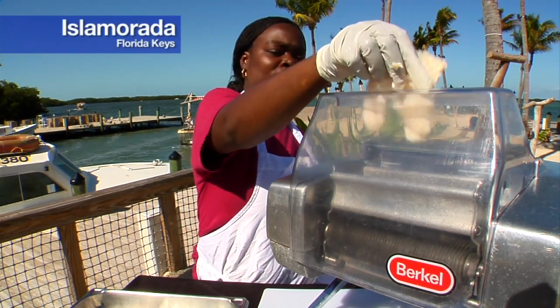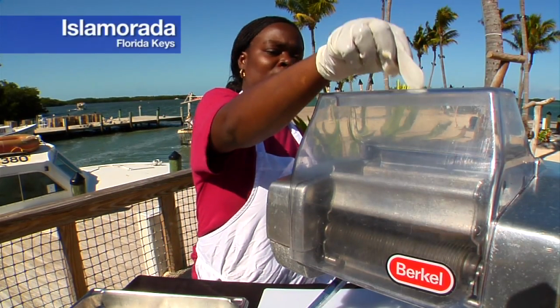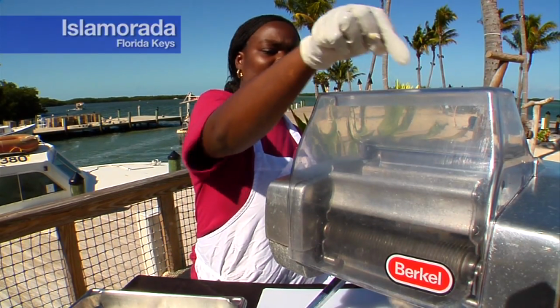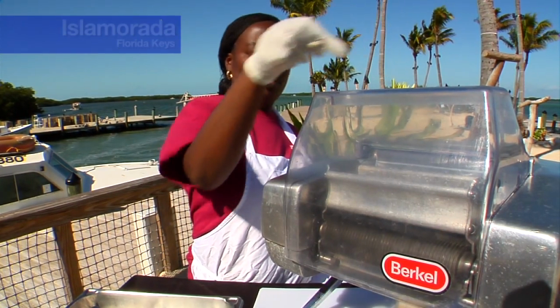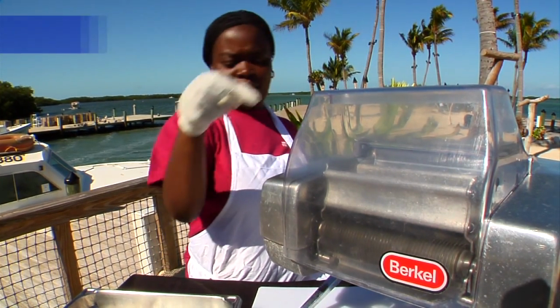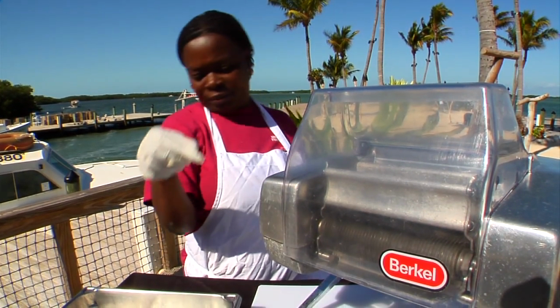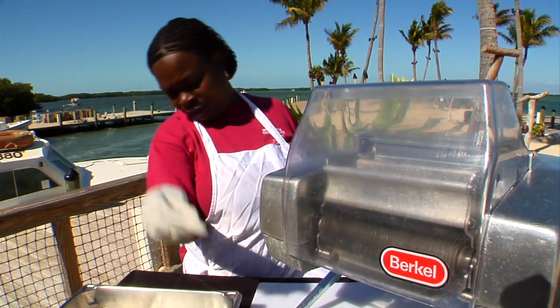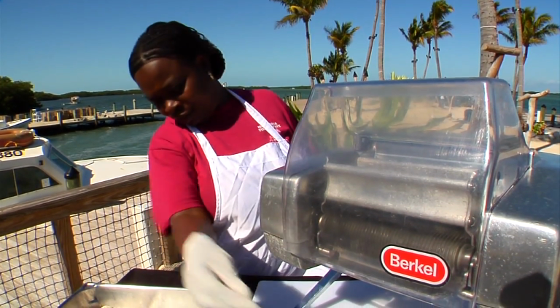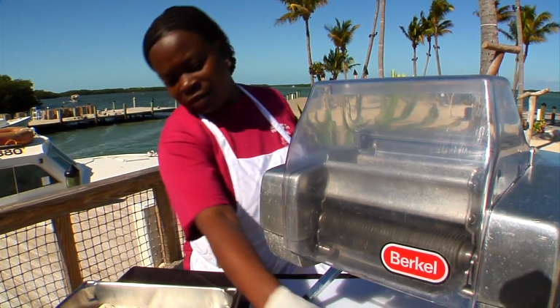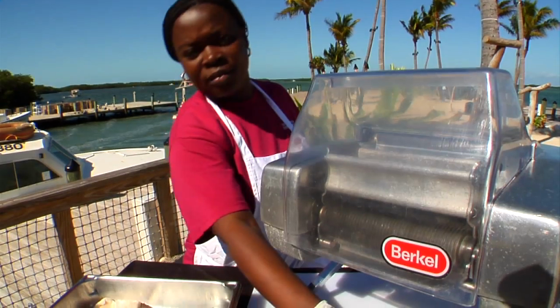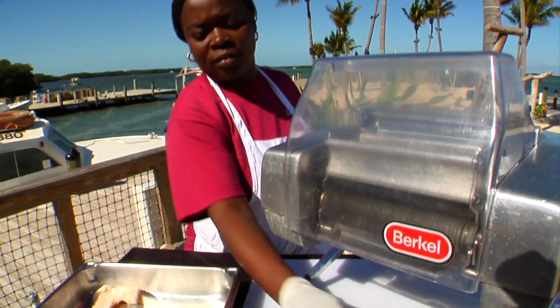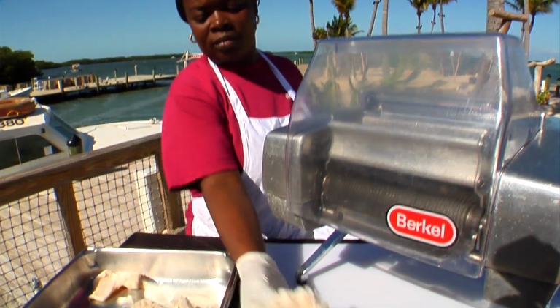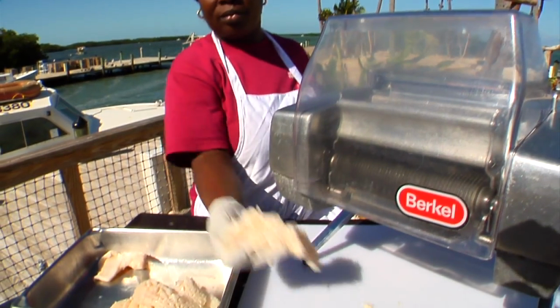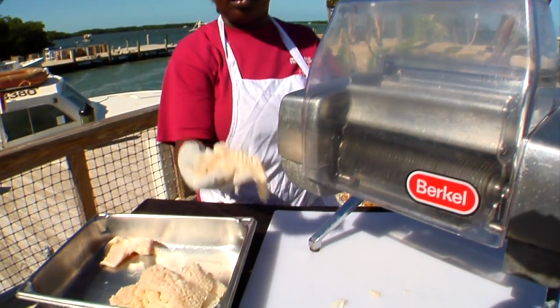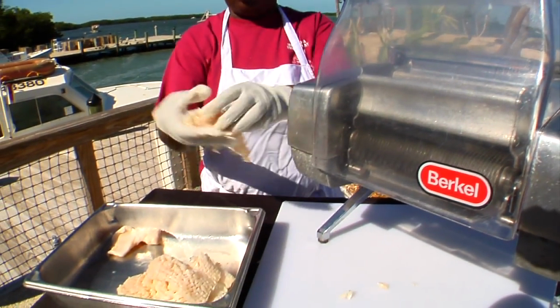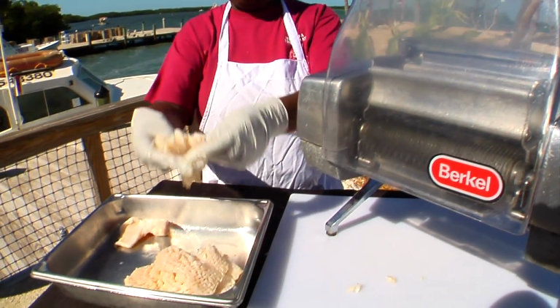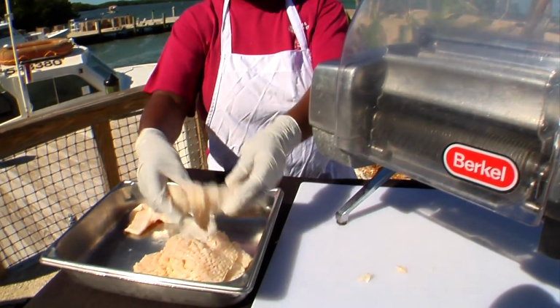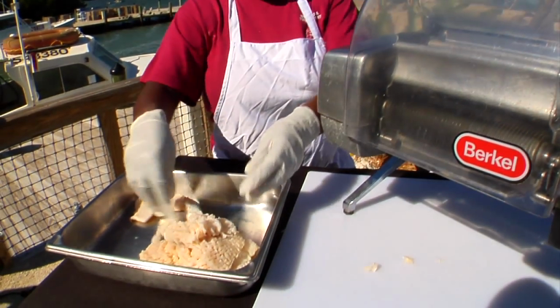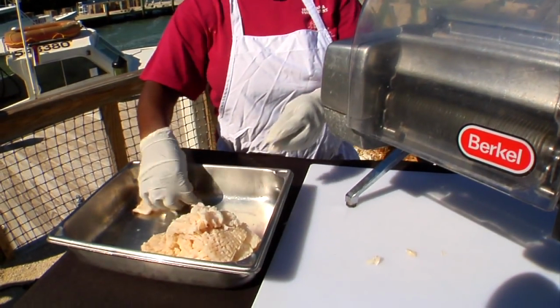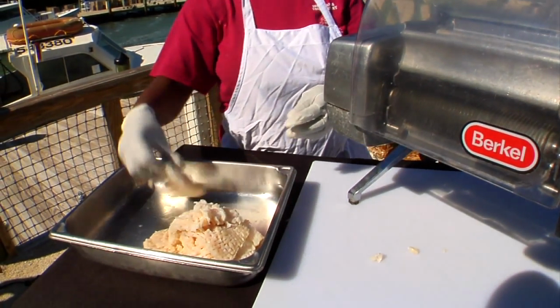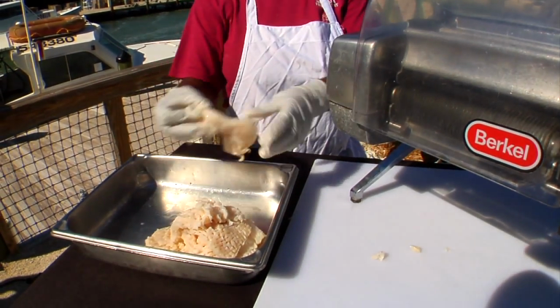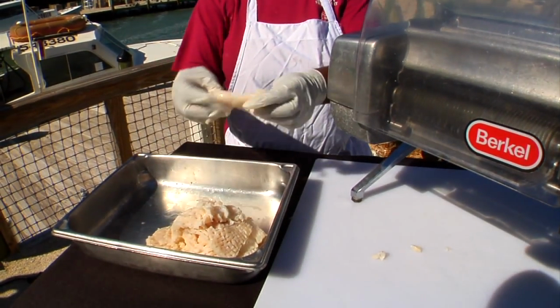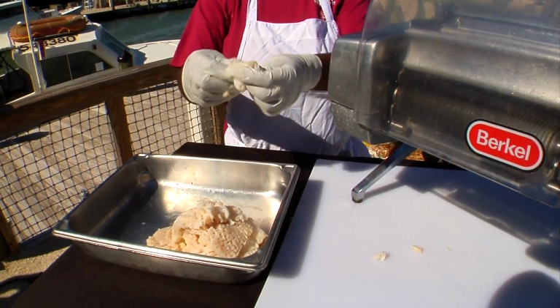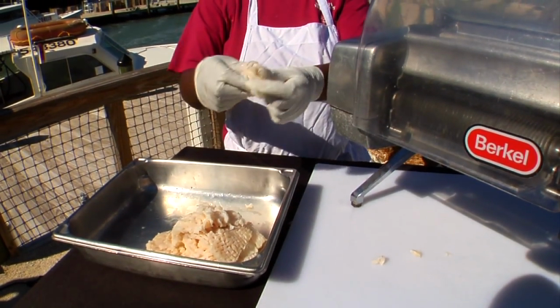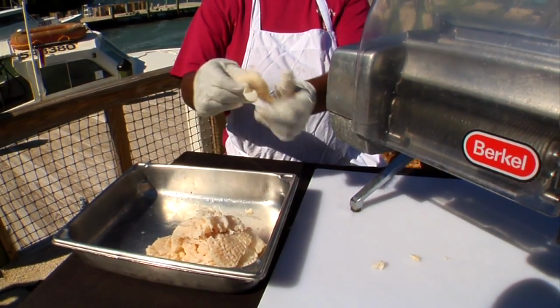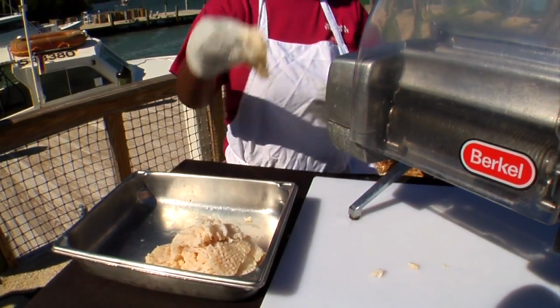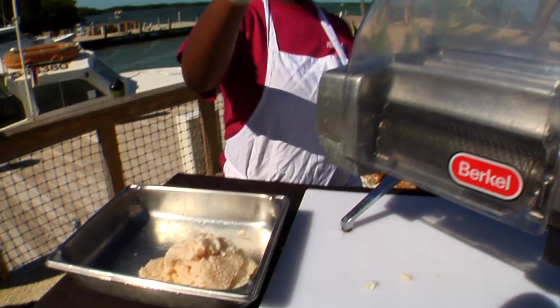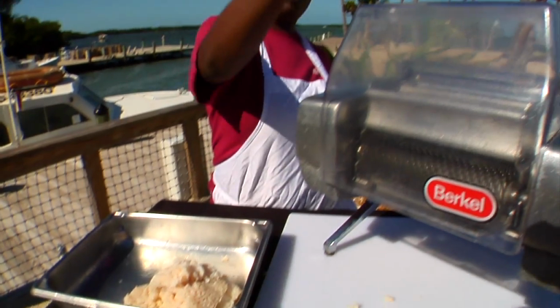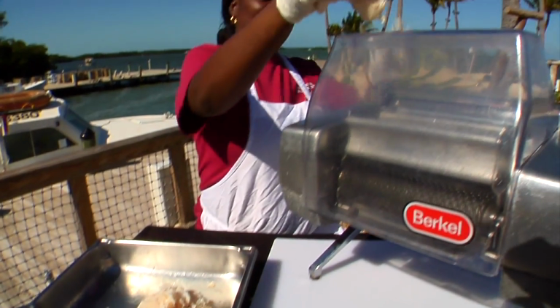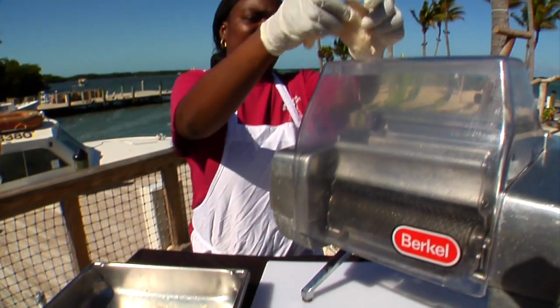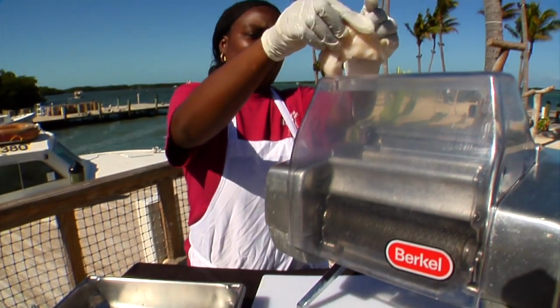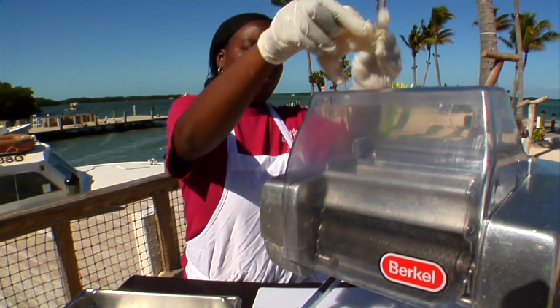As you can see, we're running the conch steak through the tenderizer two times in different directions. Therefore, you're getting the most tender cut of meat which goes into our conch fritter.